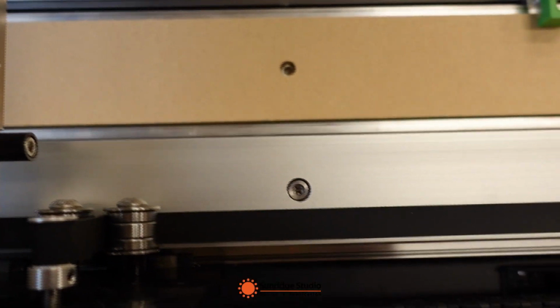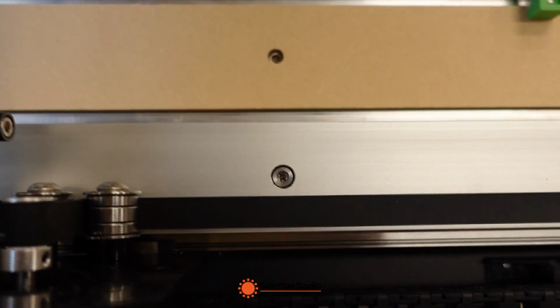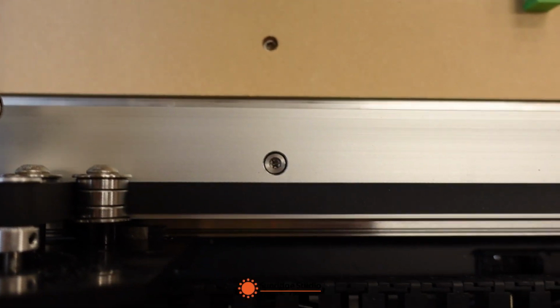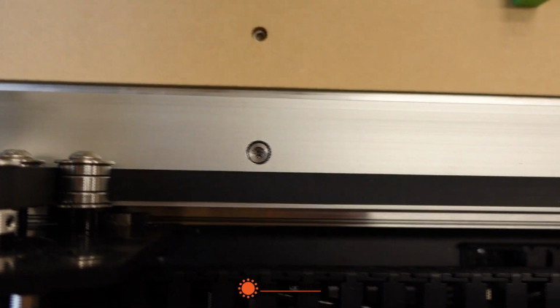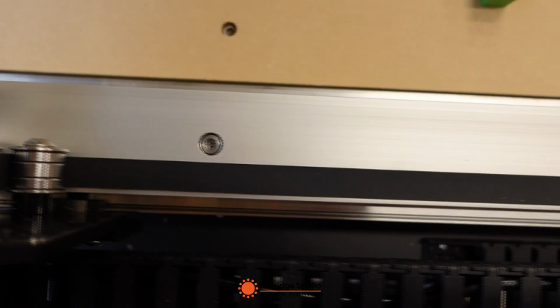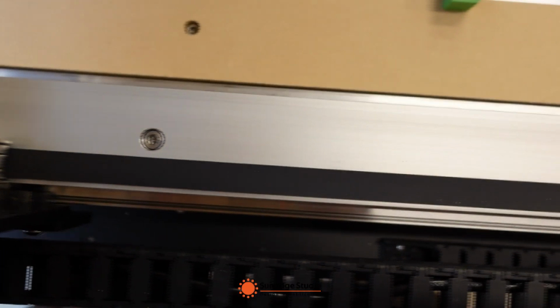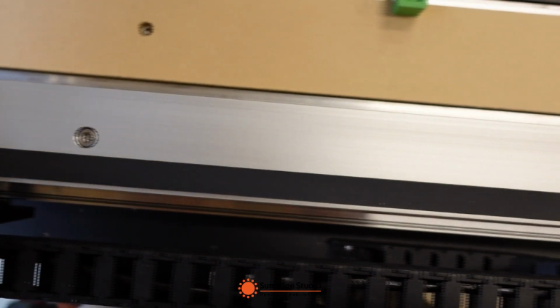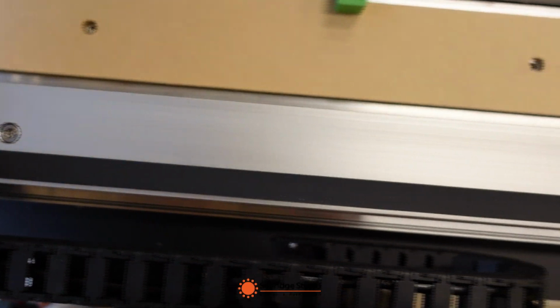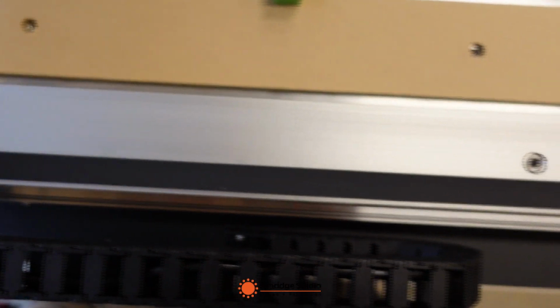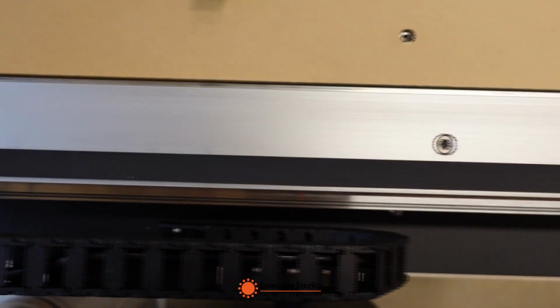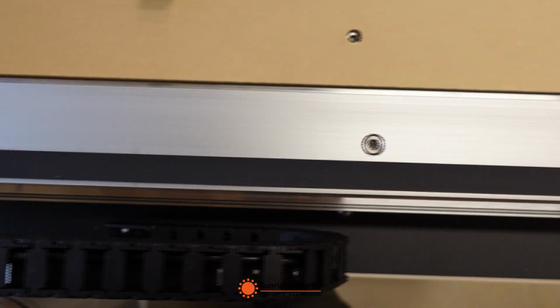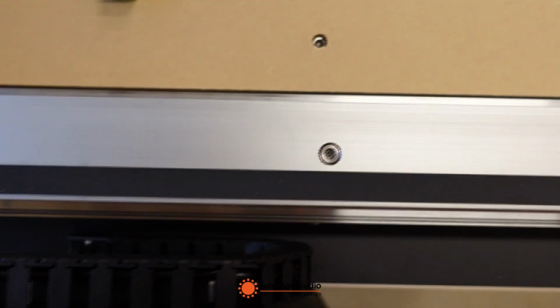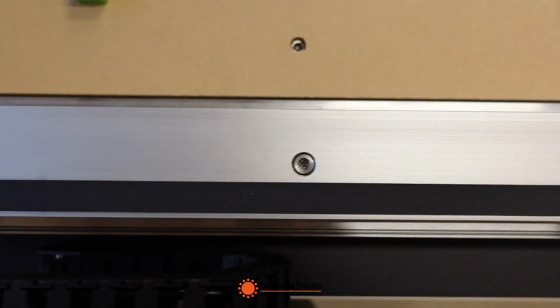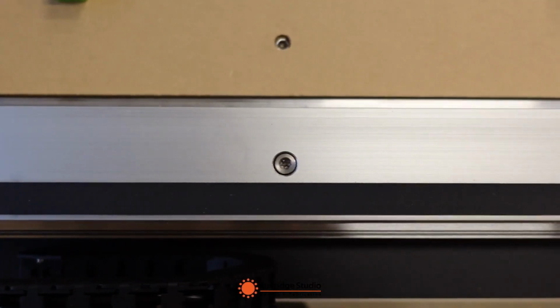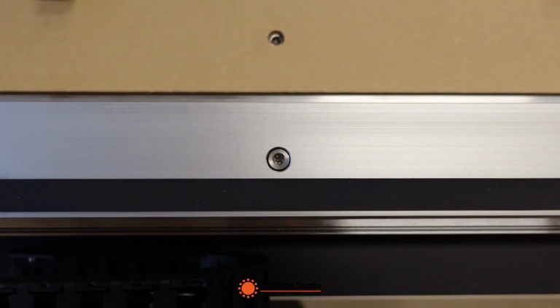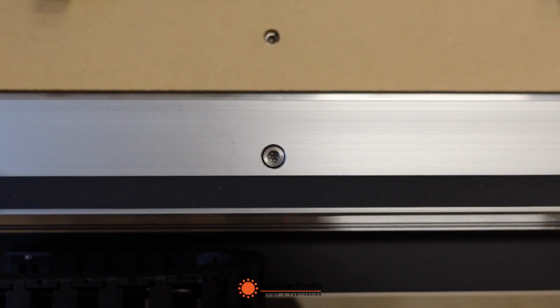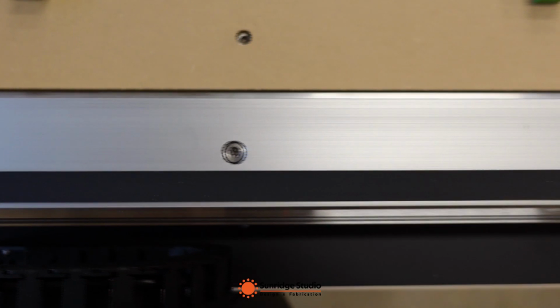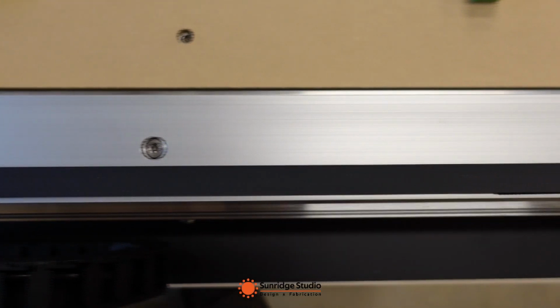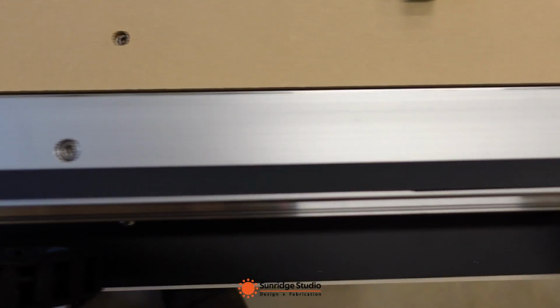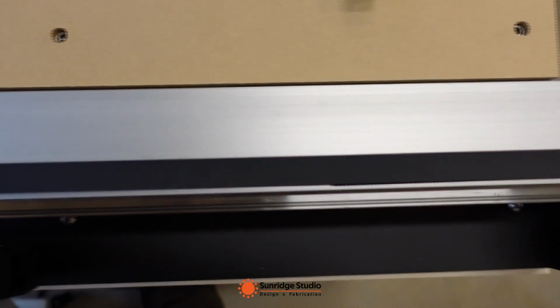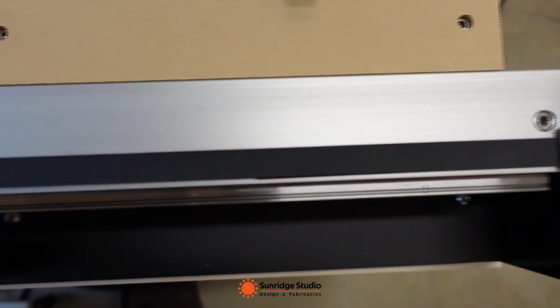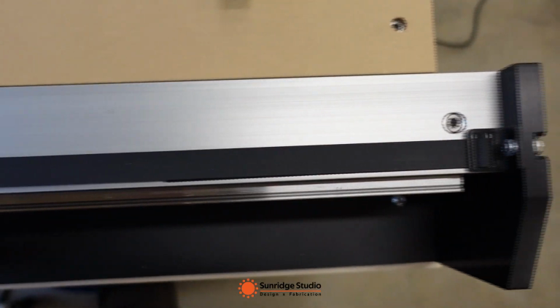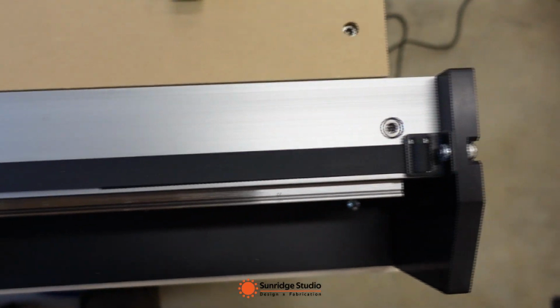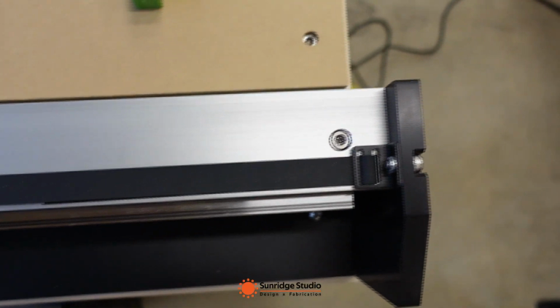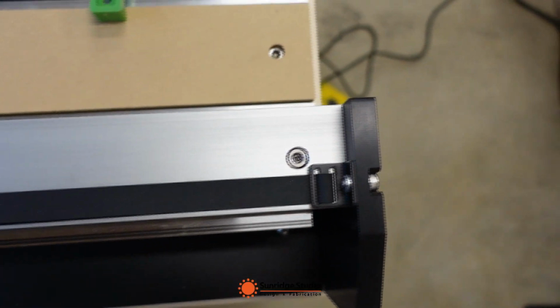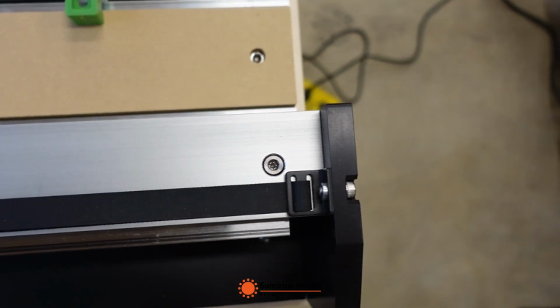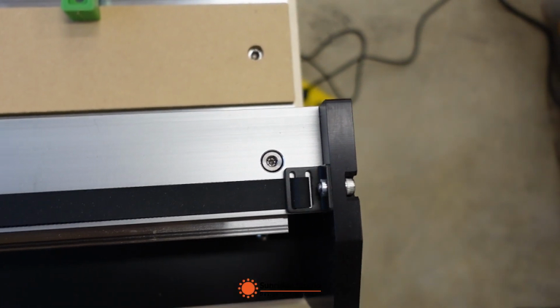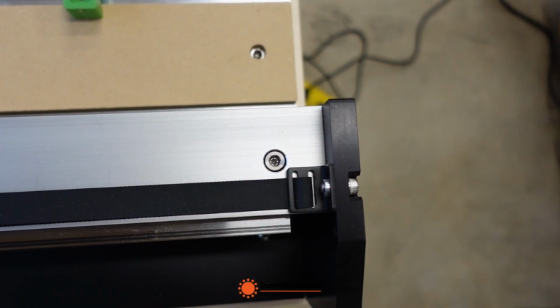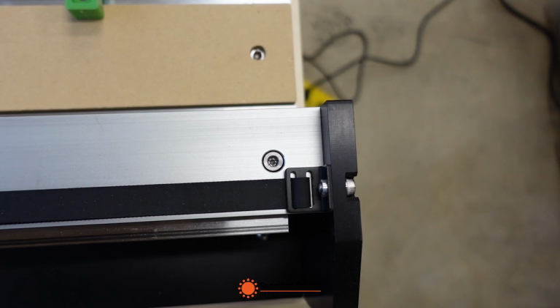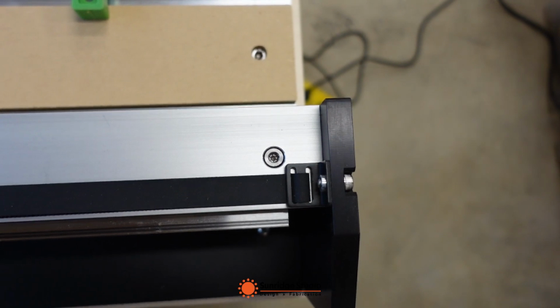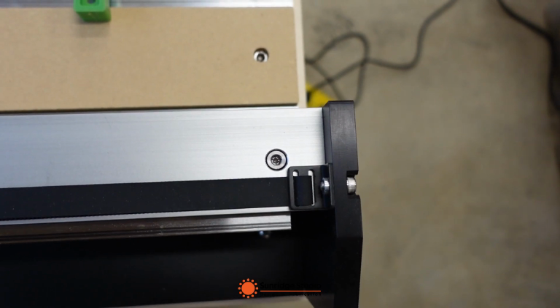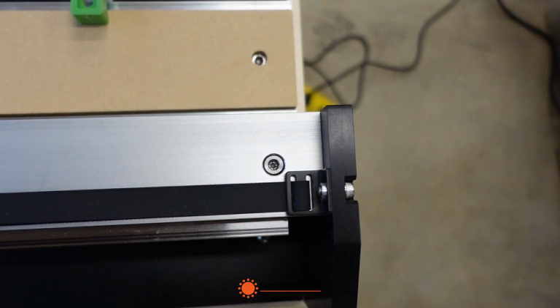I will now show how to adjust it. As my machine is pretty square already, you could check out the official Shapeoko Pro assembly video from Carbide3D for how to do so.